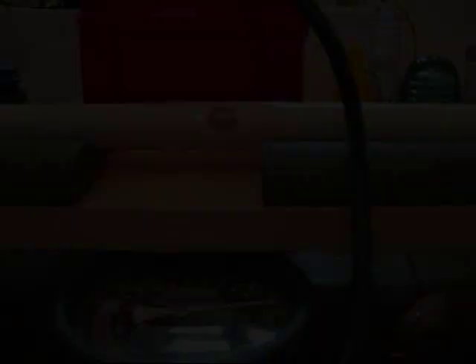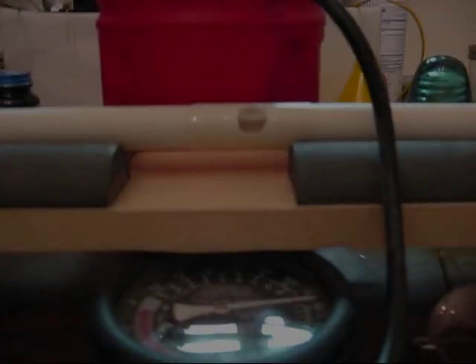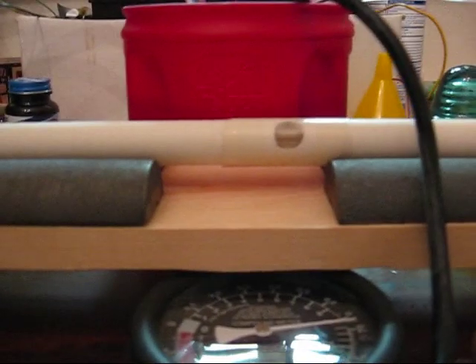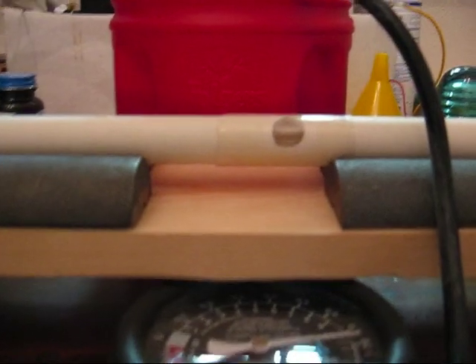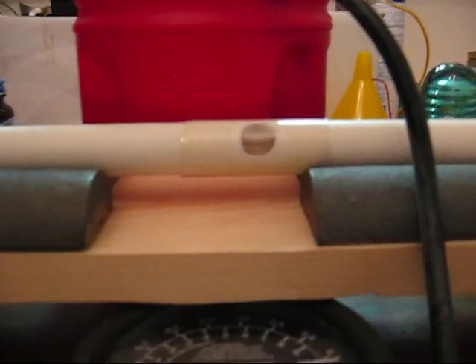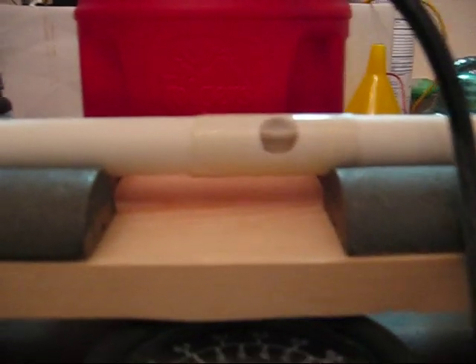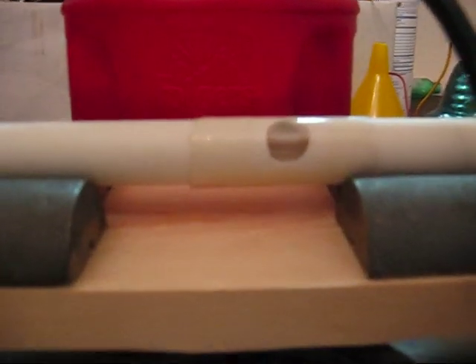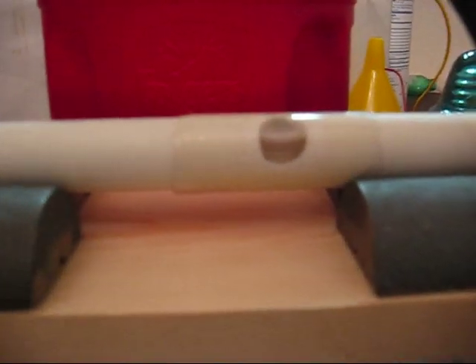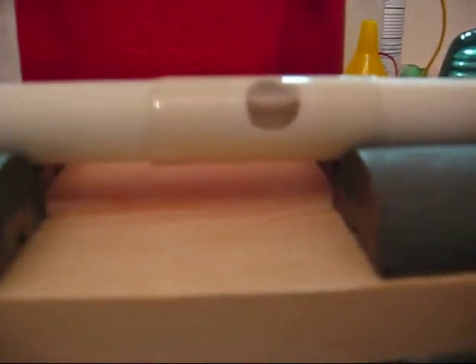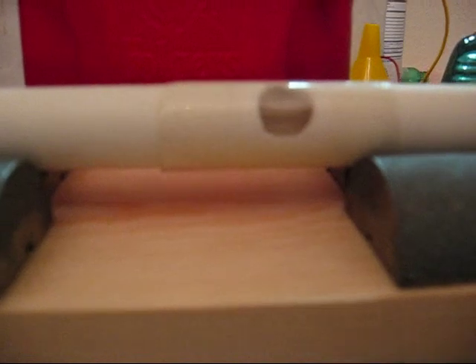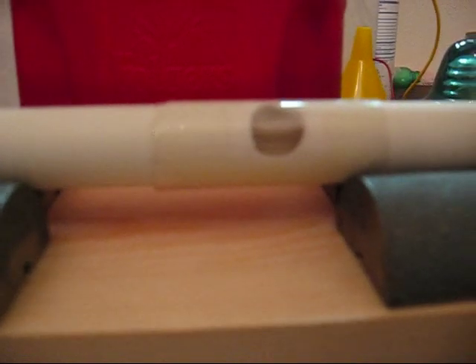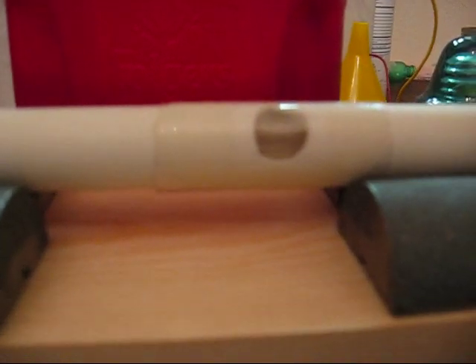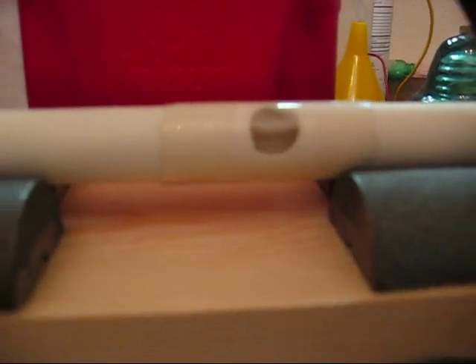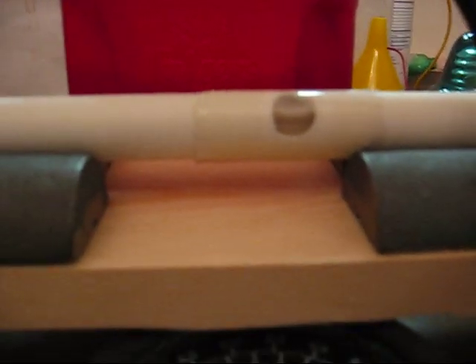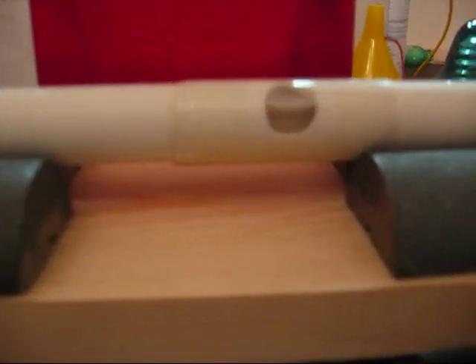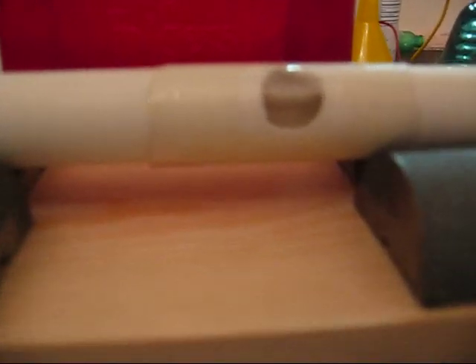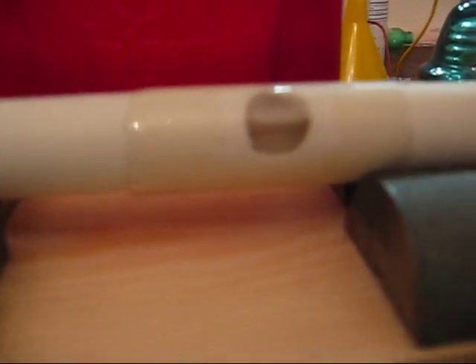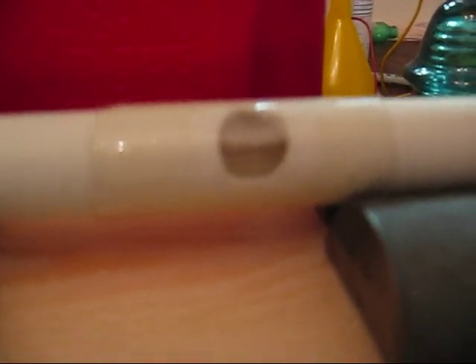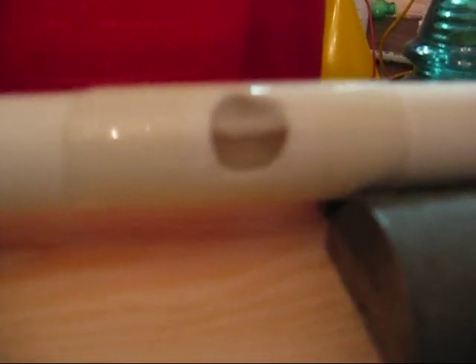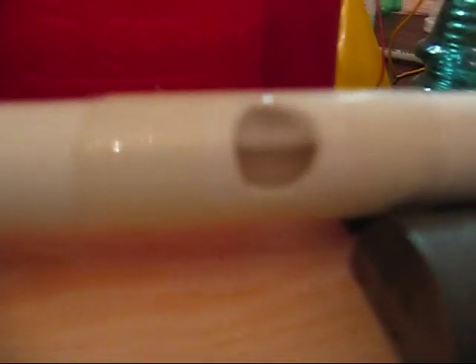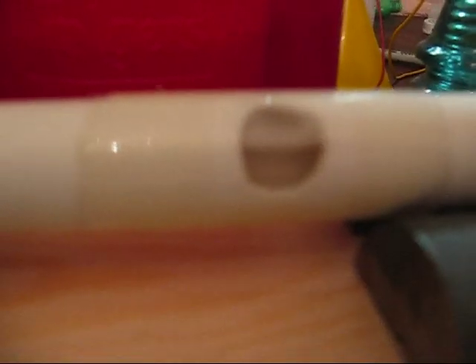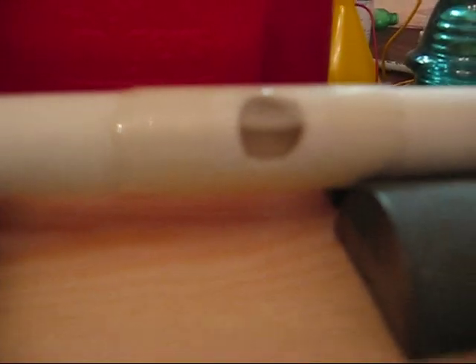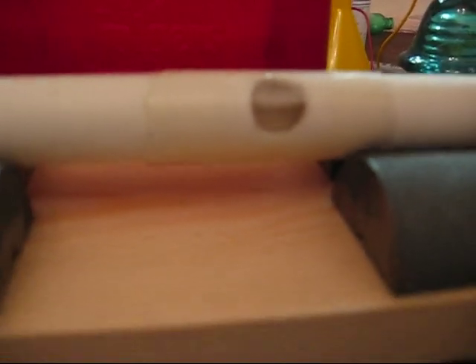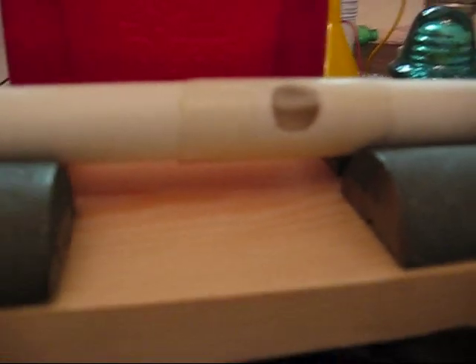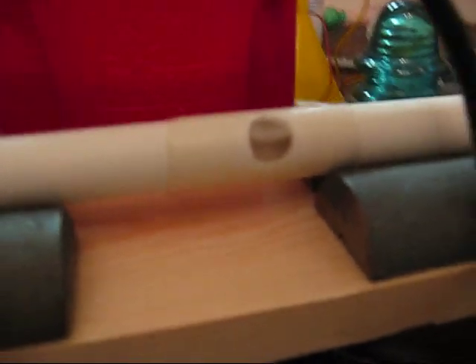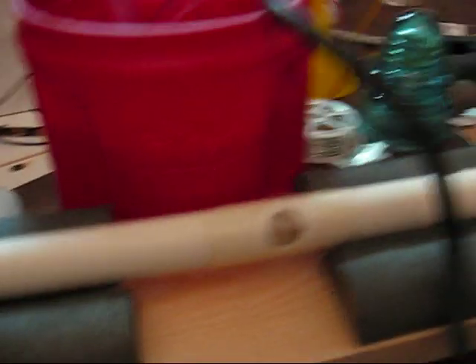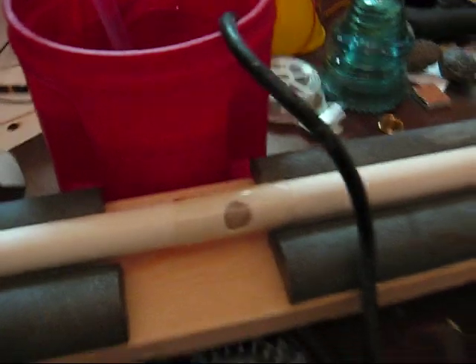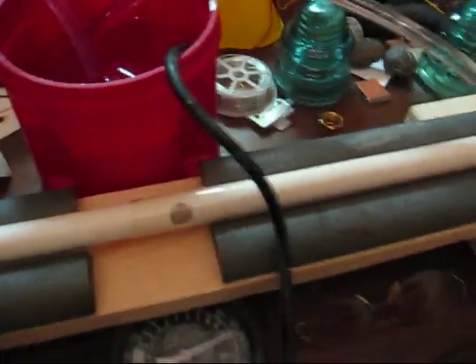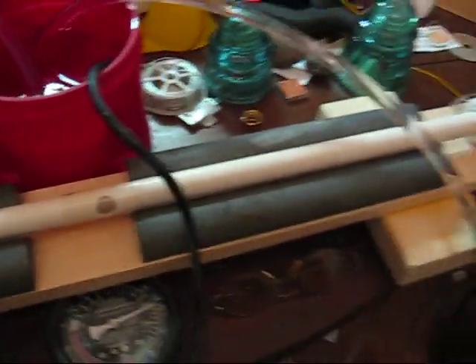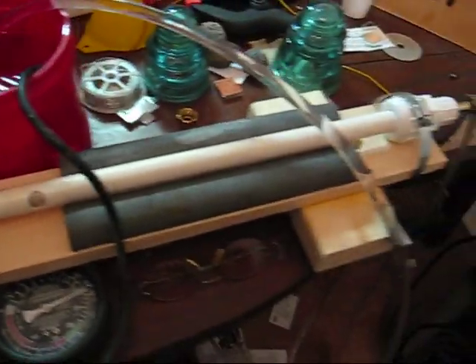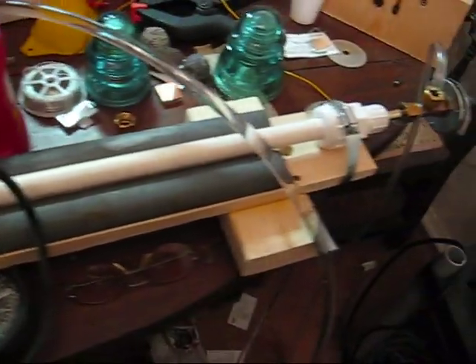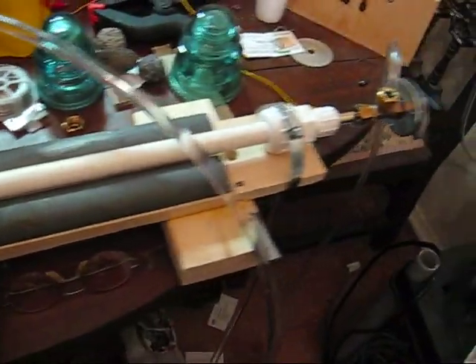Here the new laser is. As you can see, the water jacket is a PVC pipe with a window so that I can see the discharge and adjust the output accordingly.